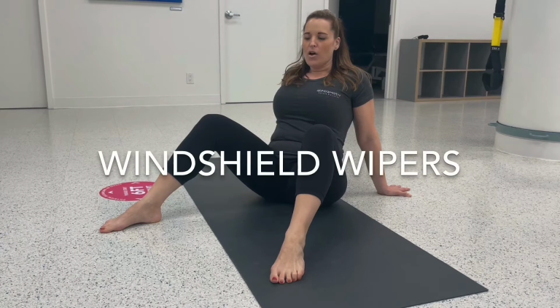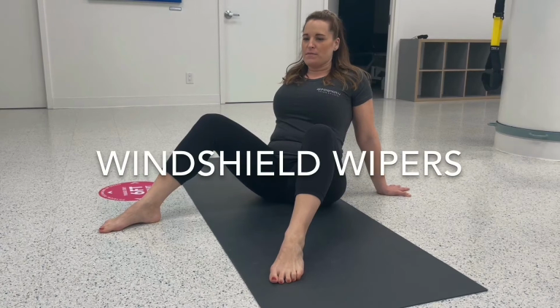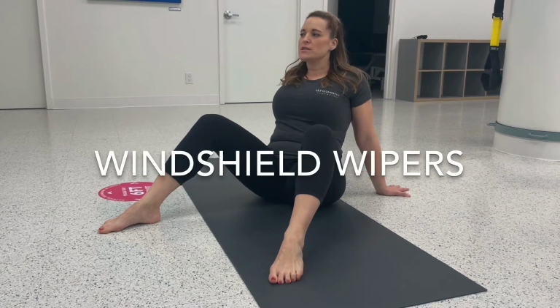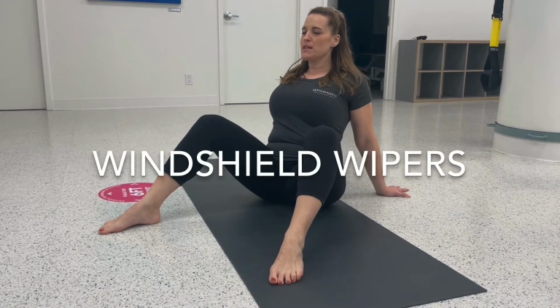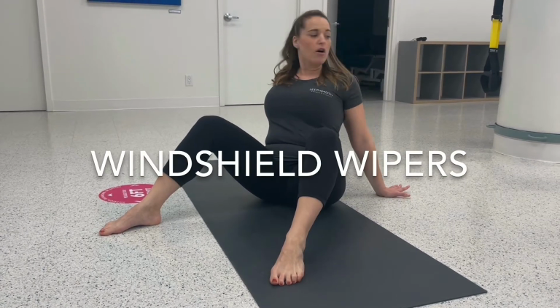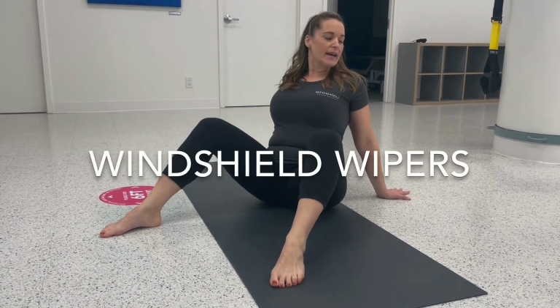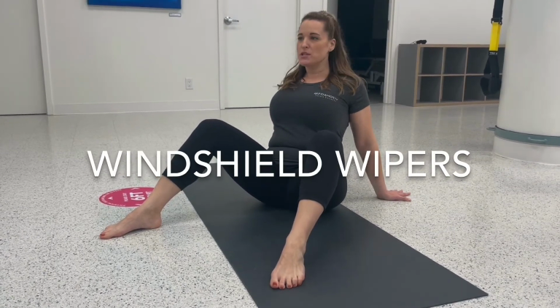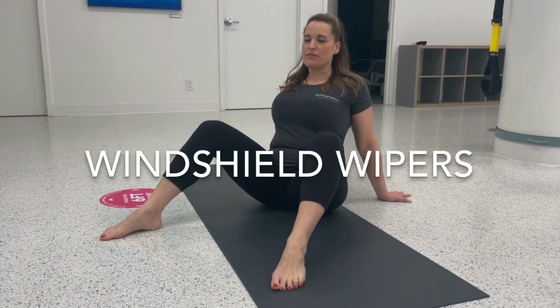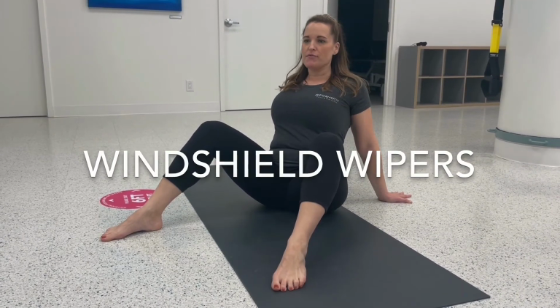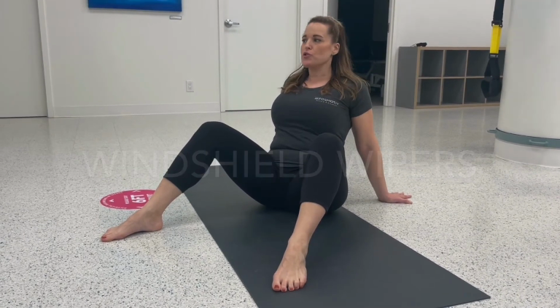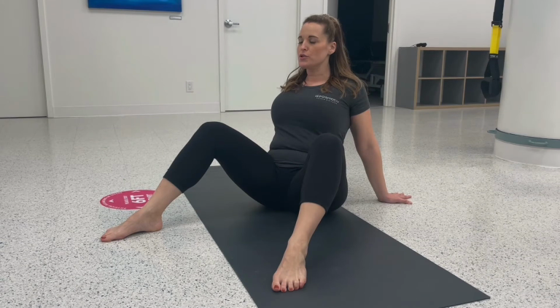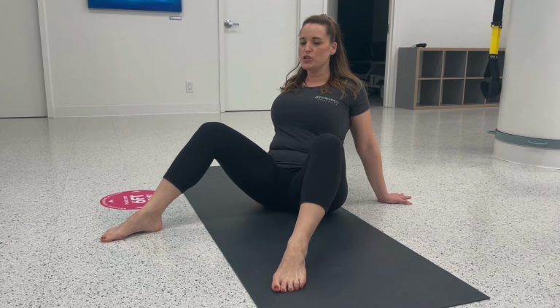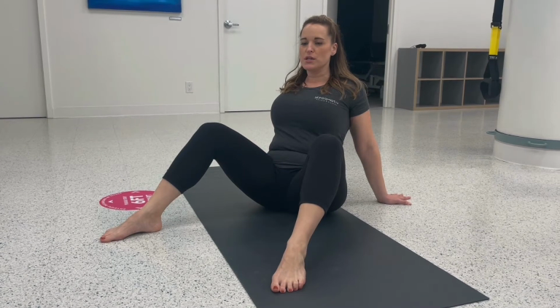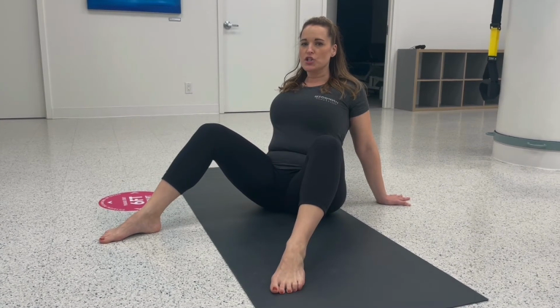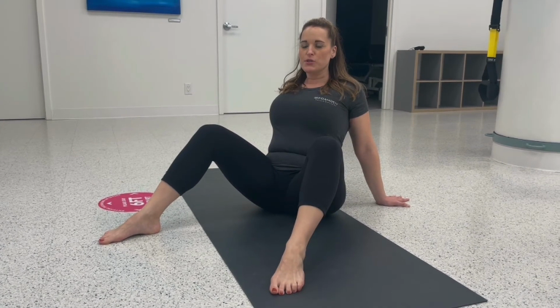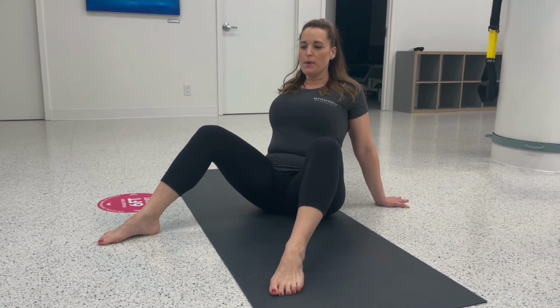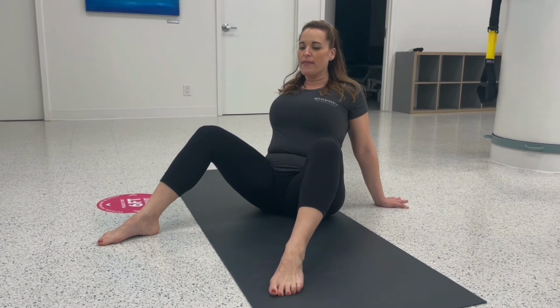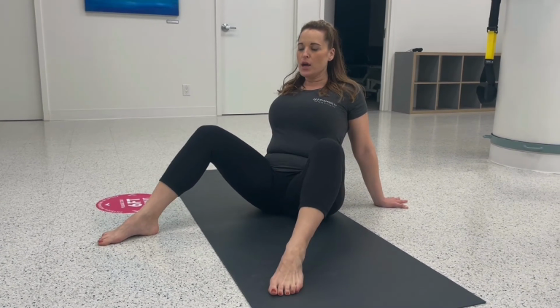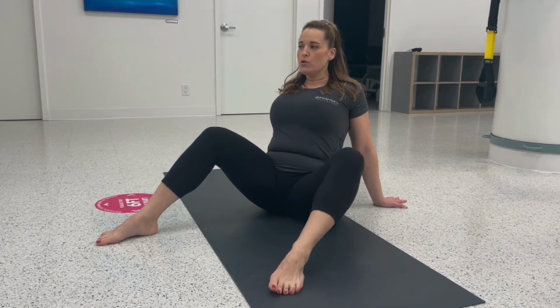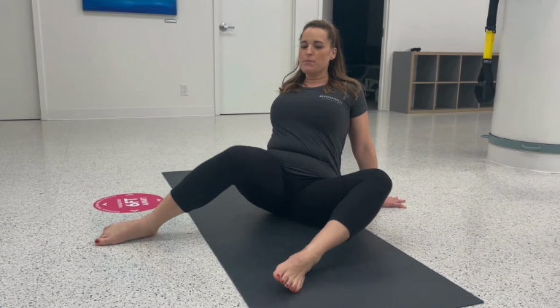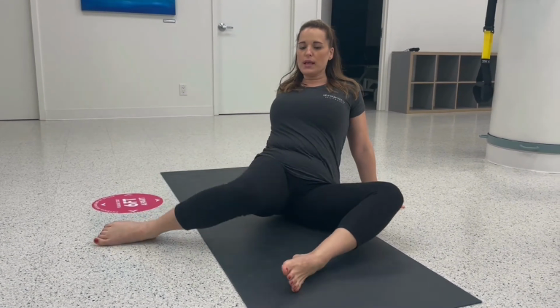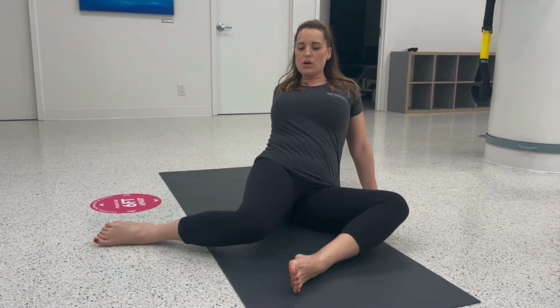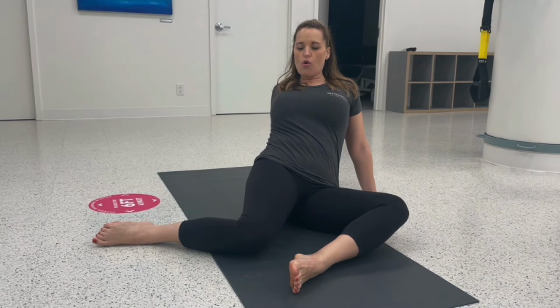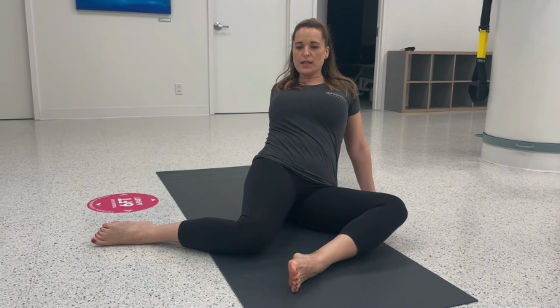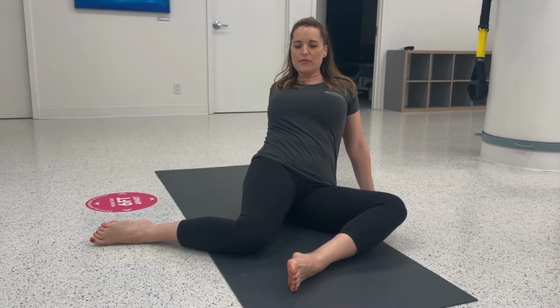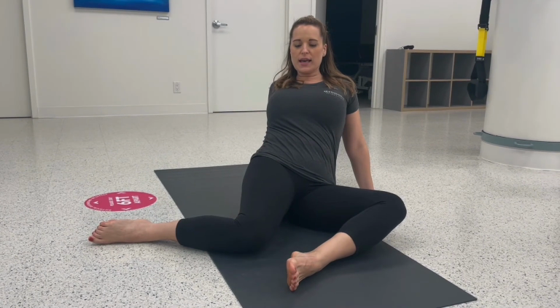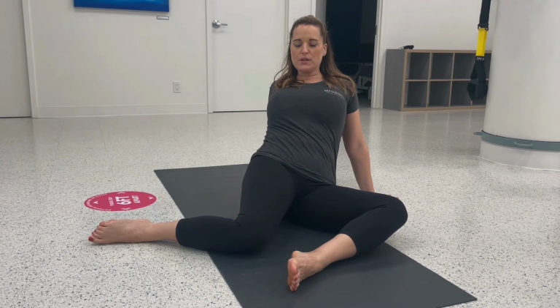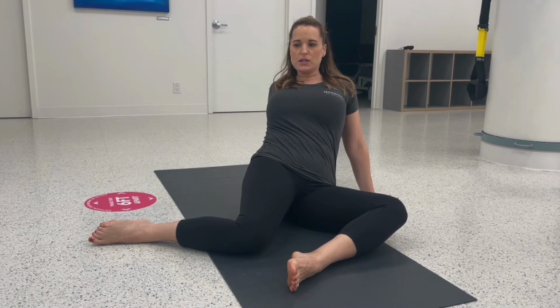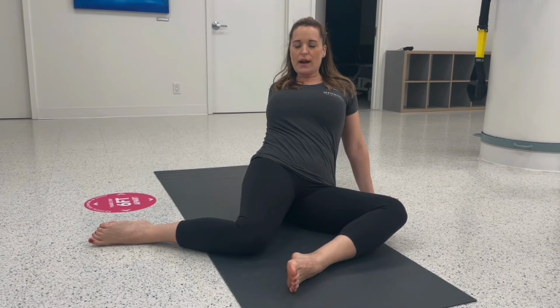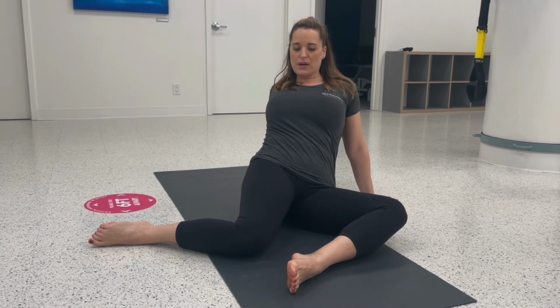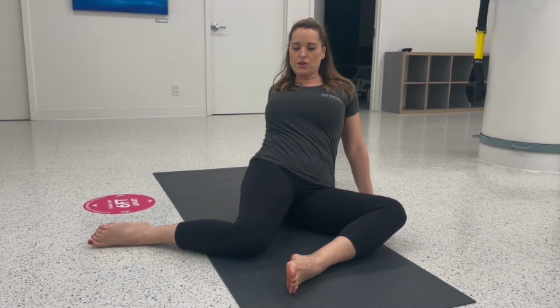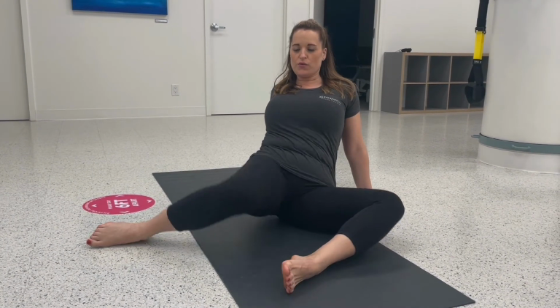Sitting up nice and tall, hands pointed back if that's comfortable for your shoulders, reach those chest muscles open, and then rotate both legs over to the left, trying to get both knees to touch the ground, but keeping your chest forward.